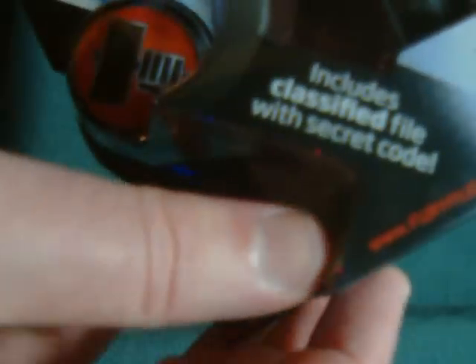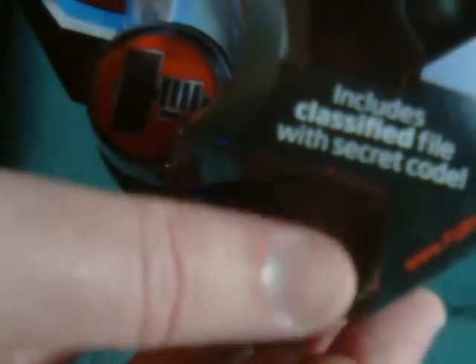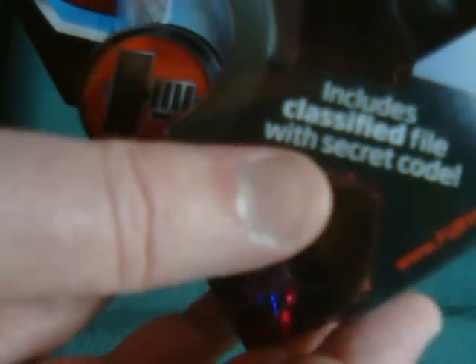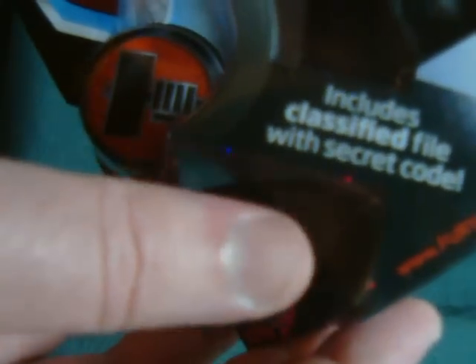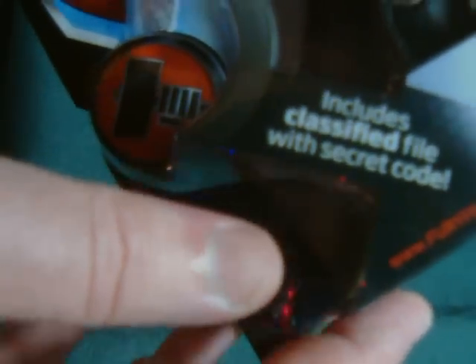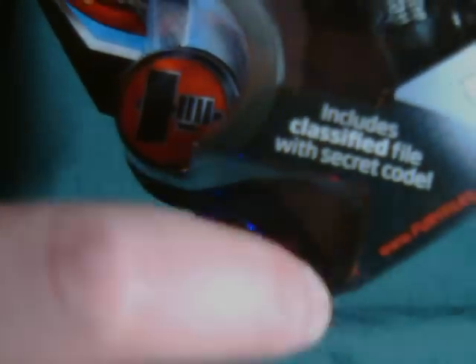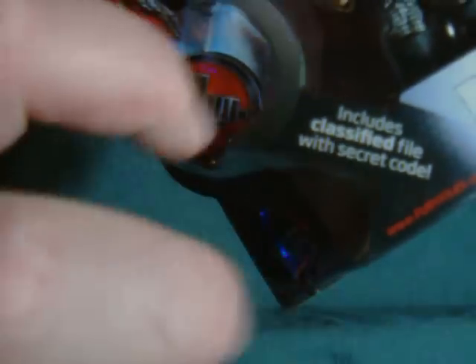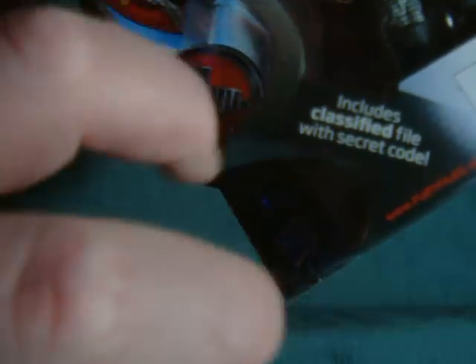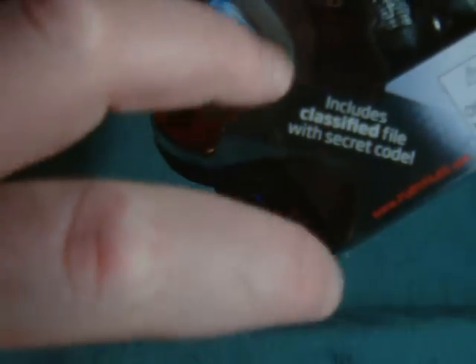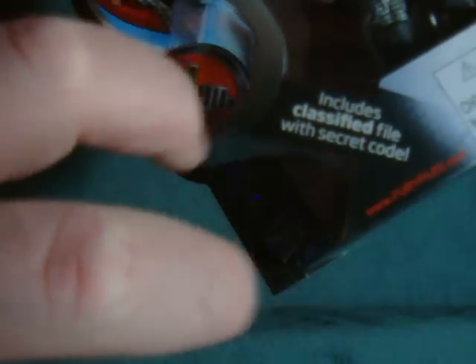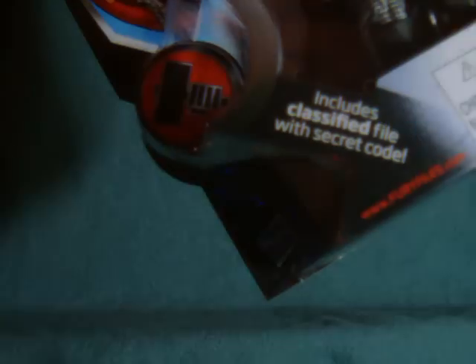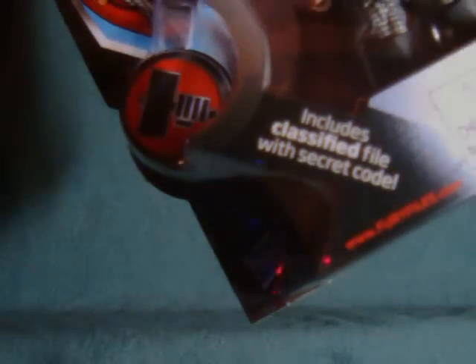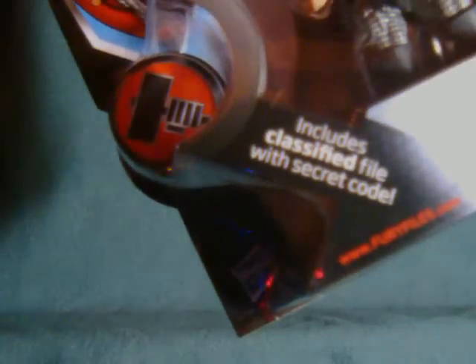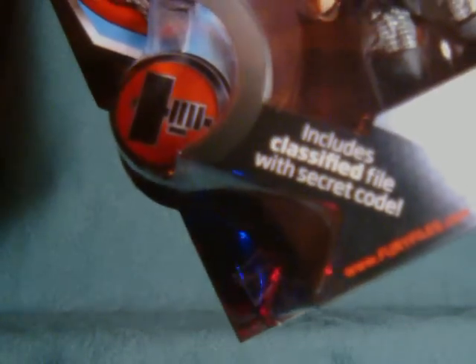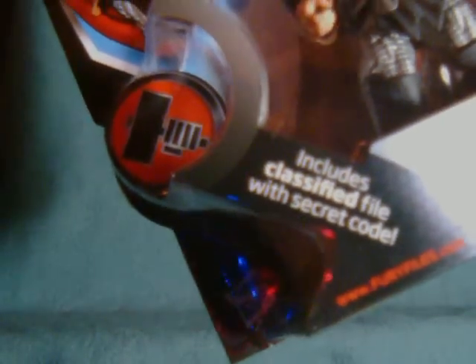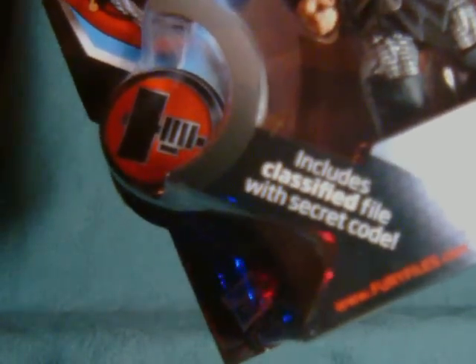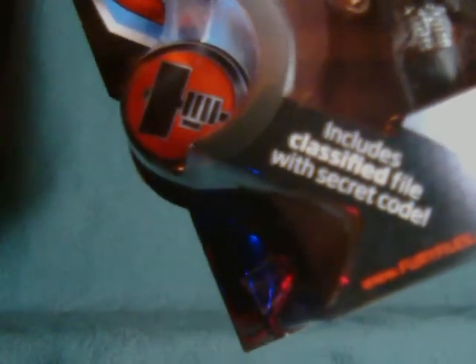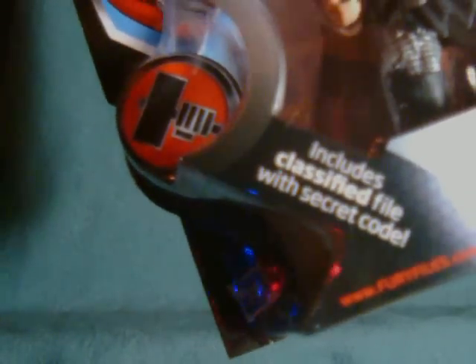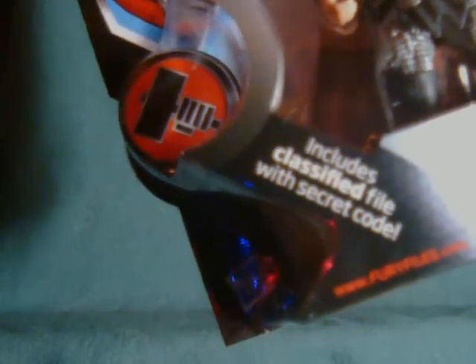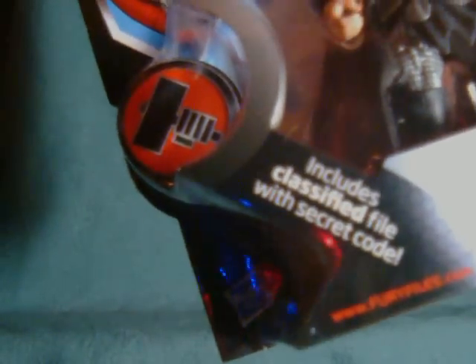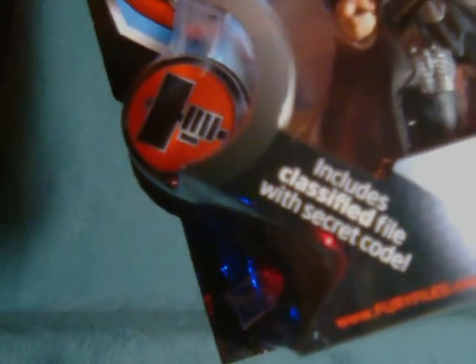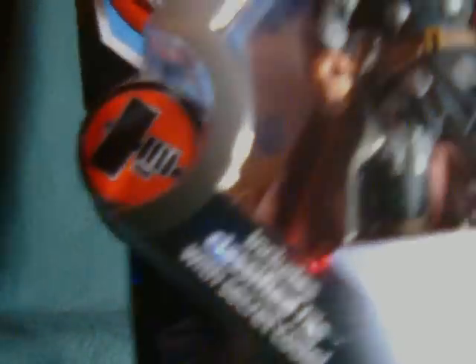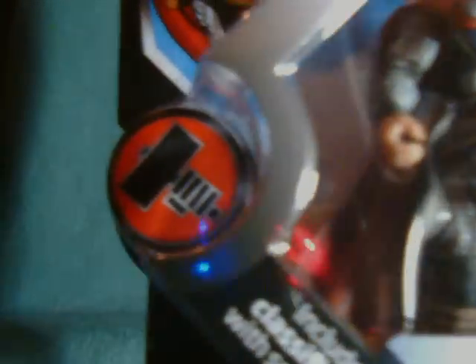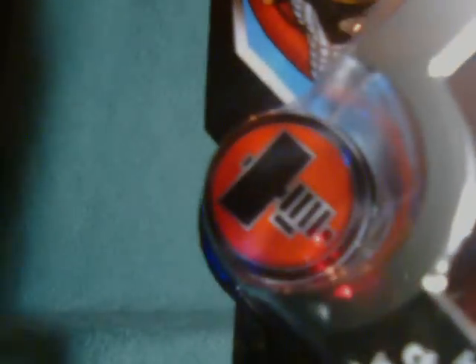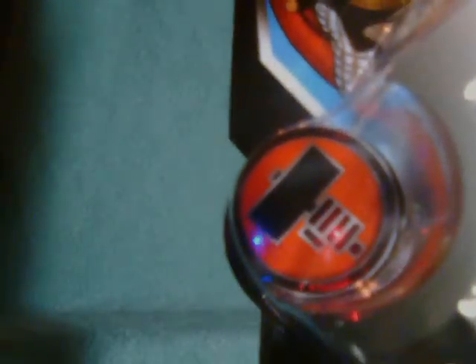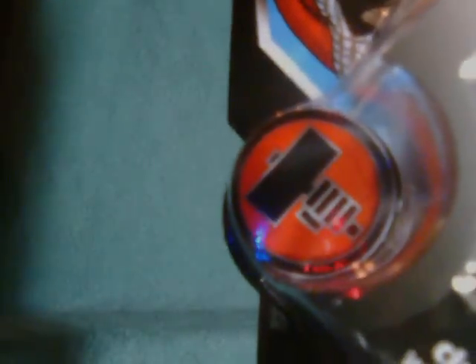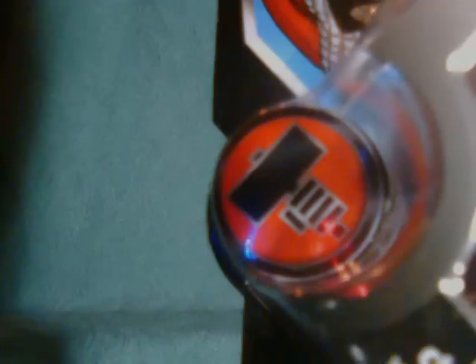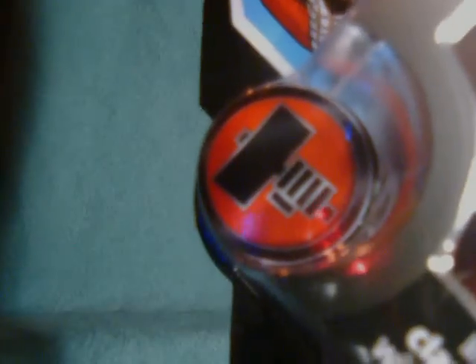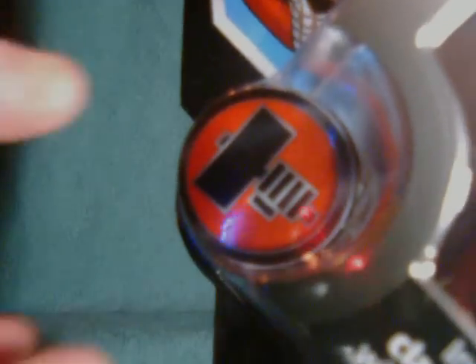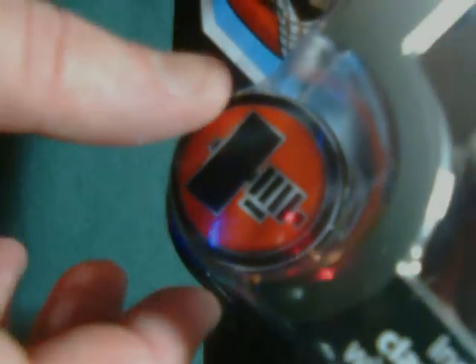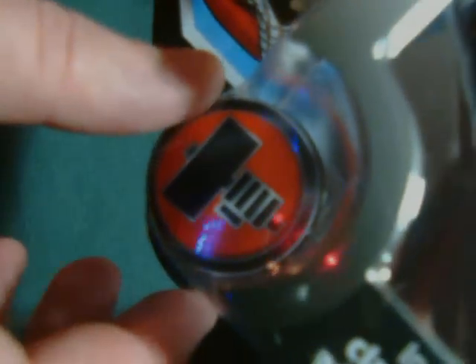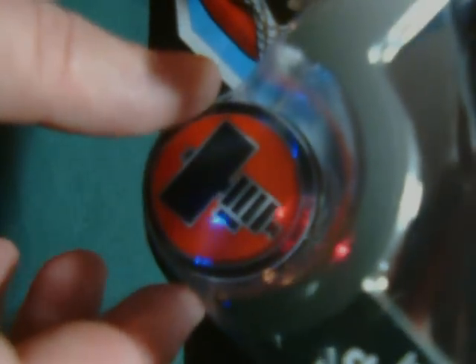As always, it includes a secret classified file with a useless code — or presumably useless — as well as a Hammer logo.